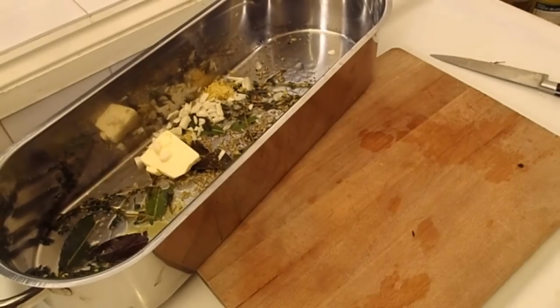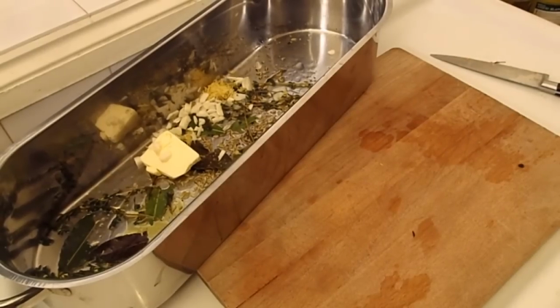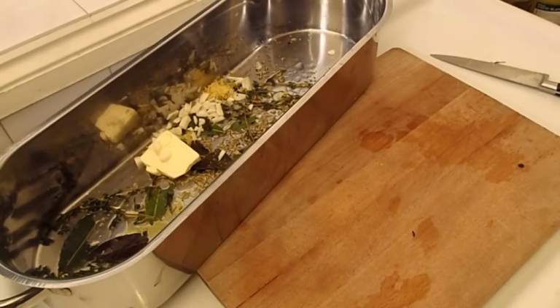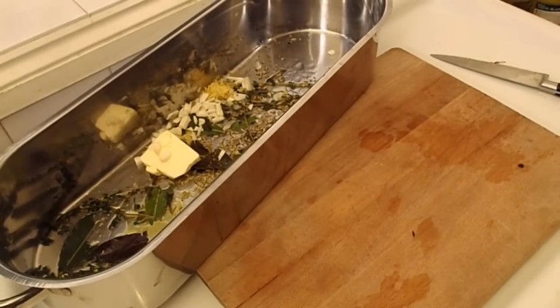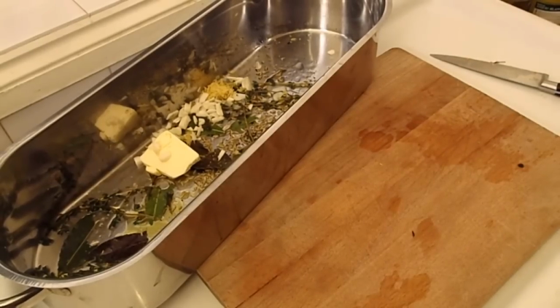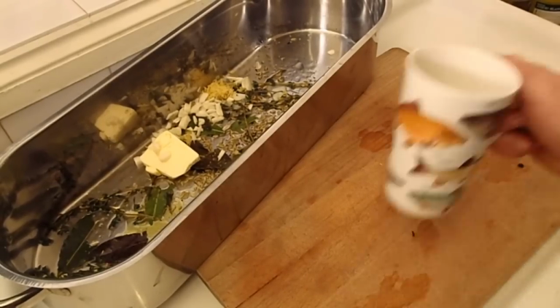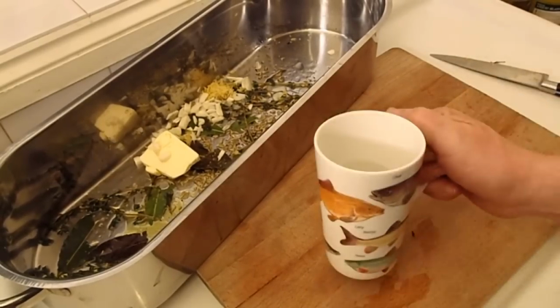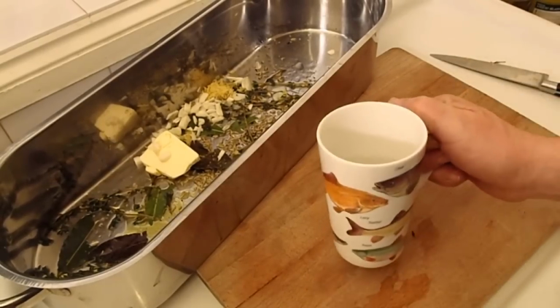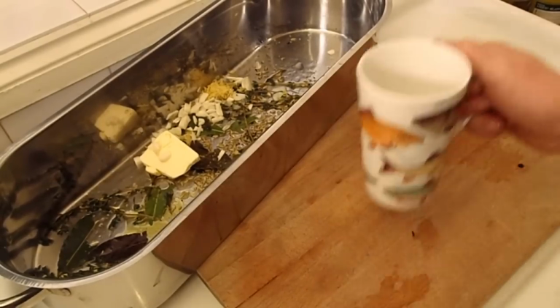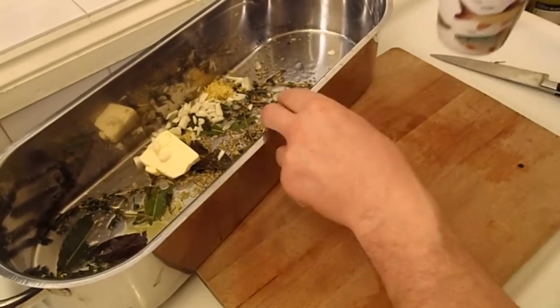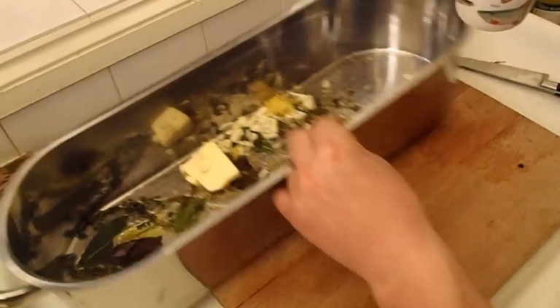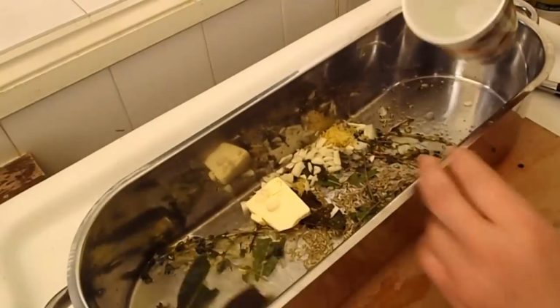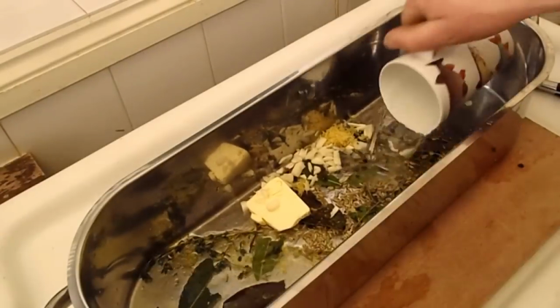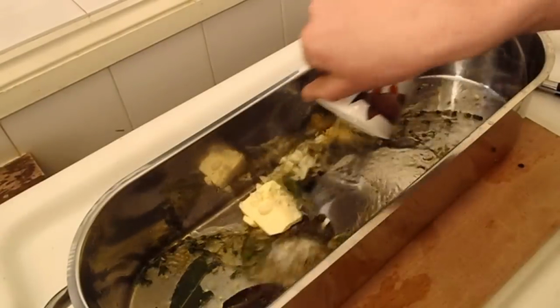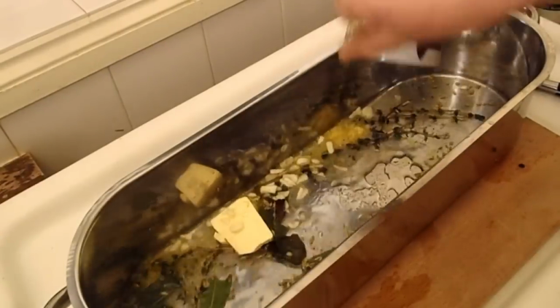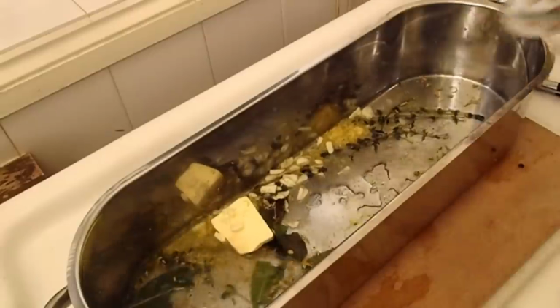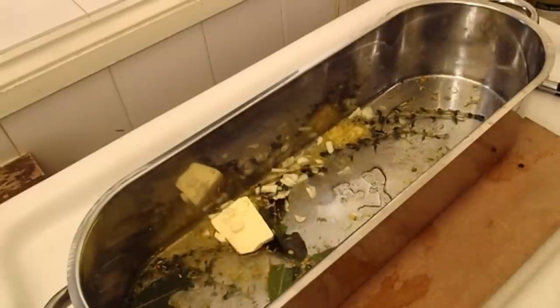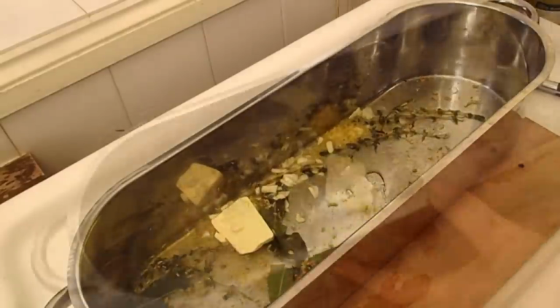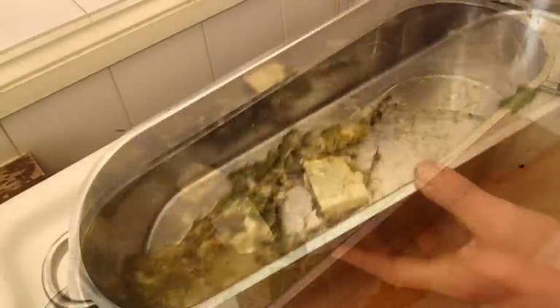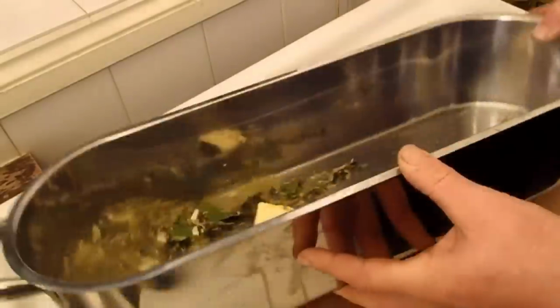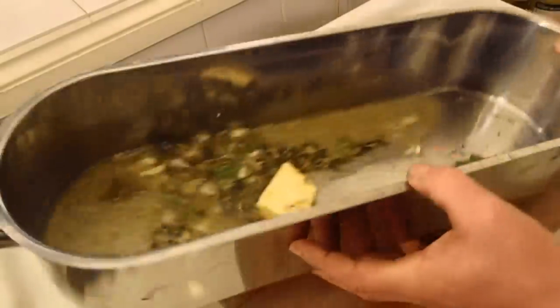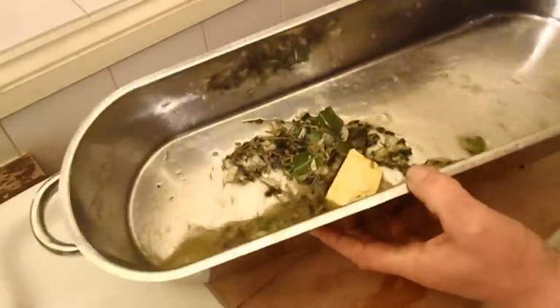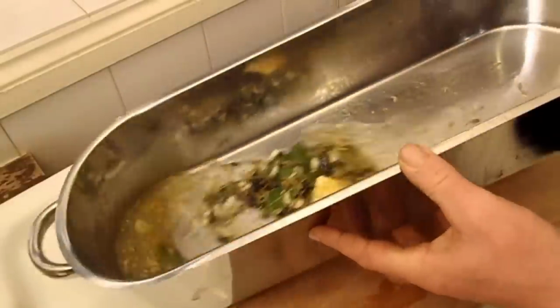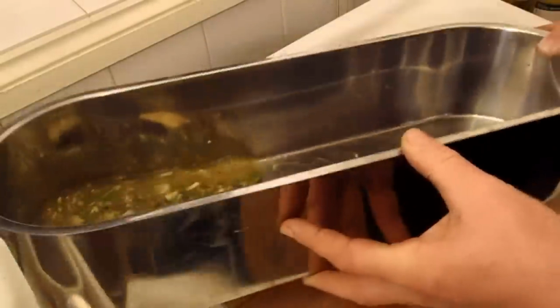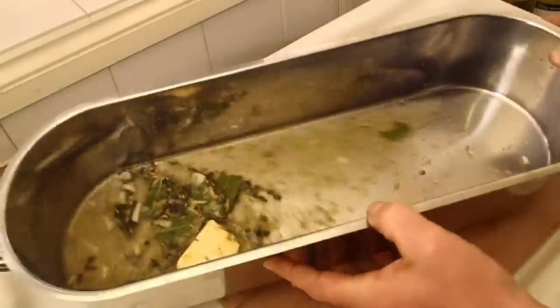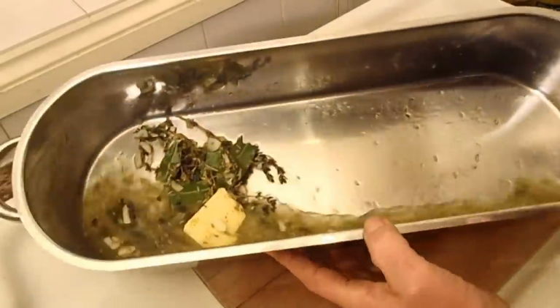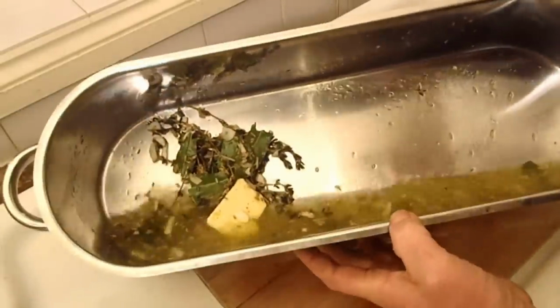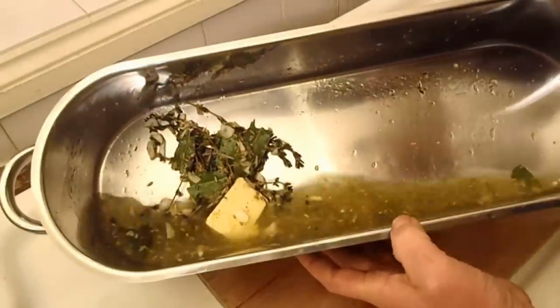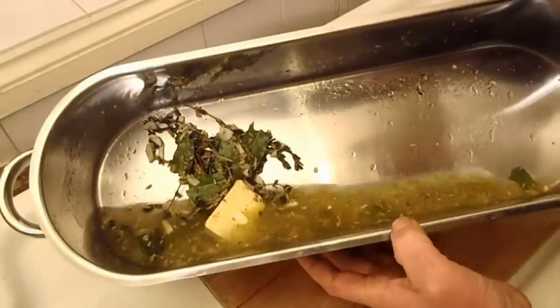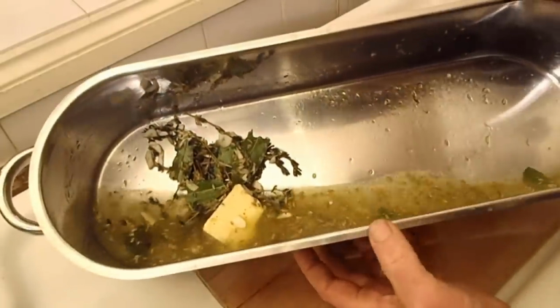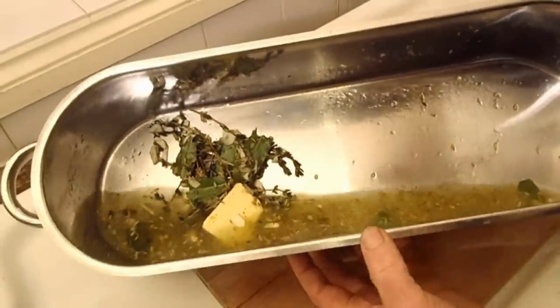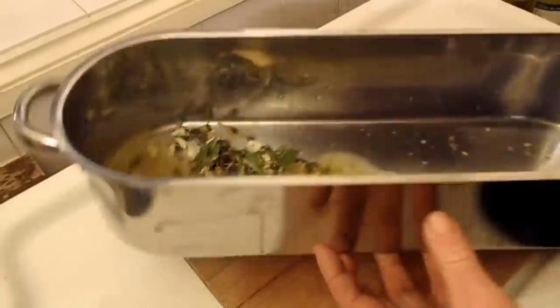Just leave about half a fish cup of water — fish mug, whatever. Swill it around a bit. Nice little mixture. That's going to go on the hob now.